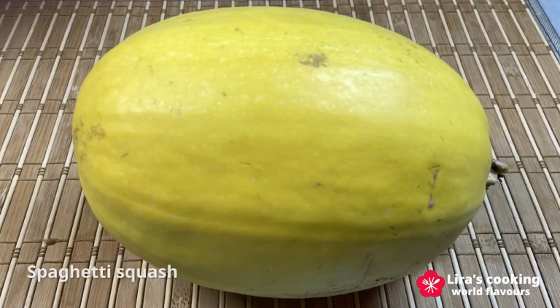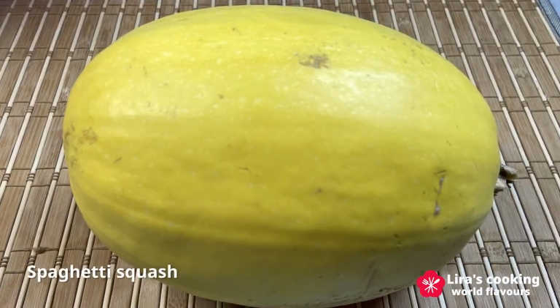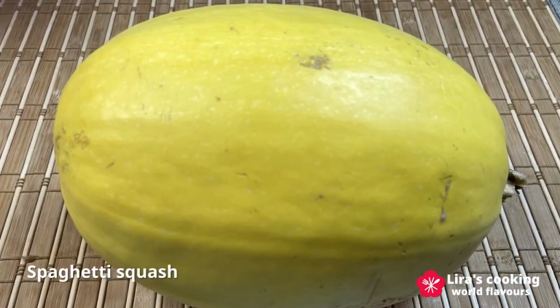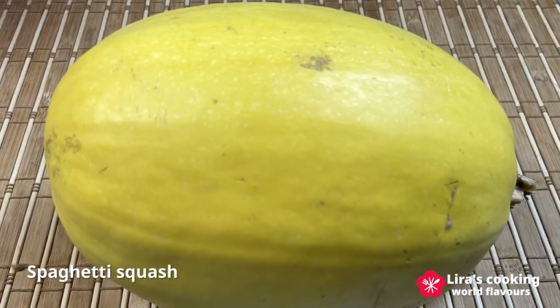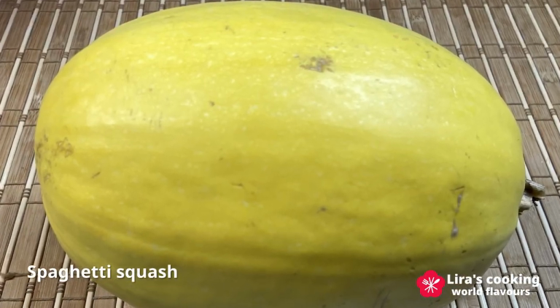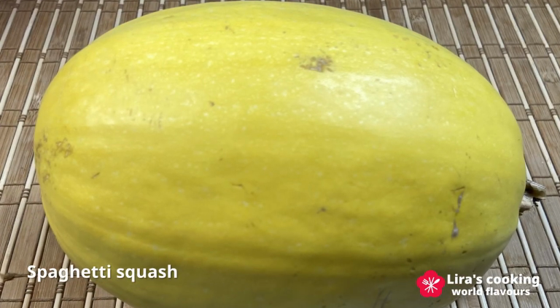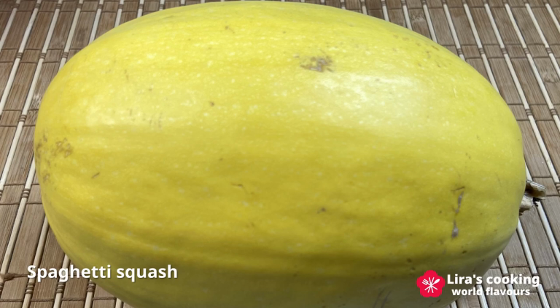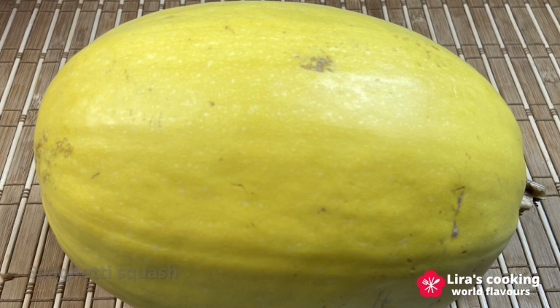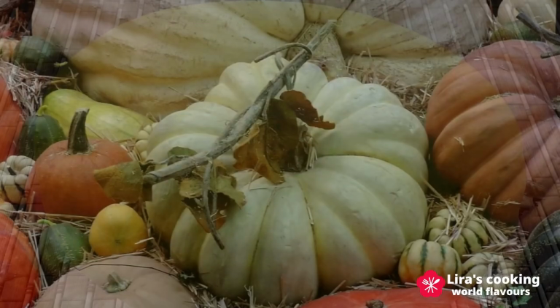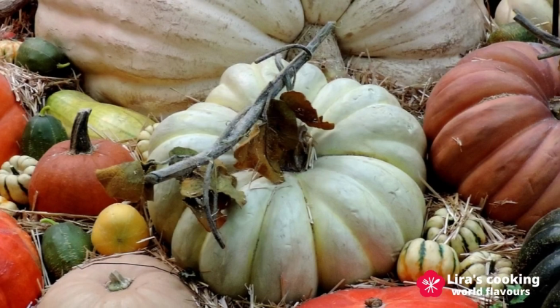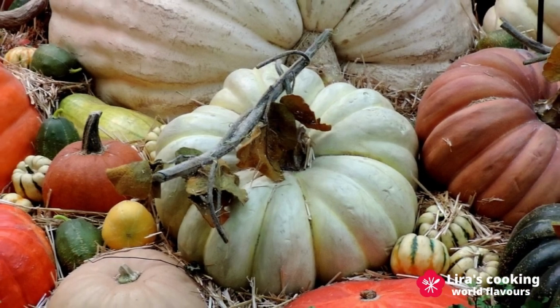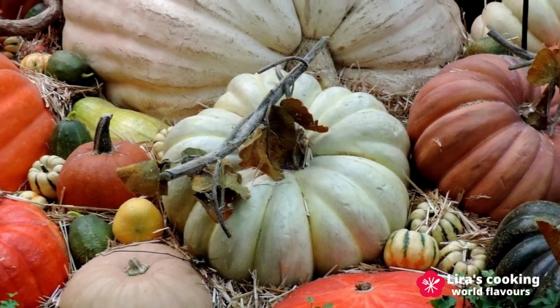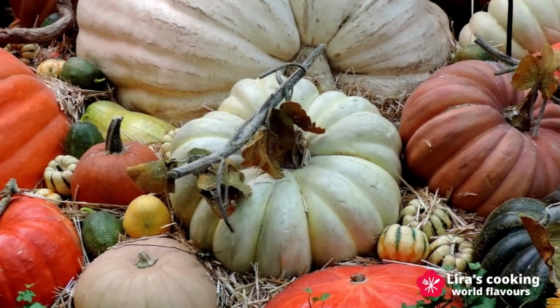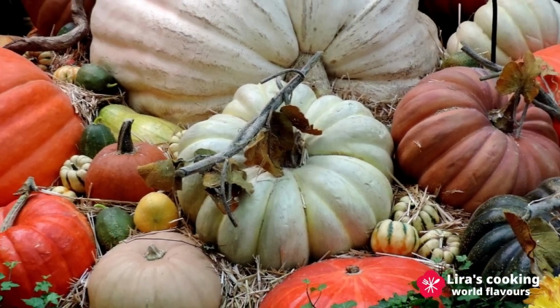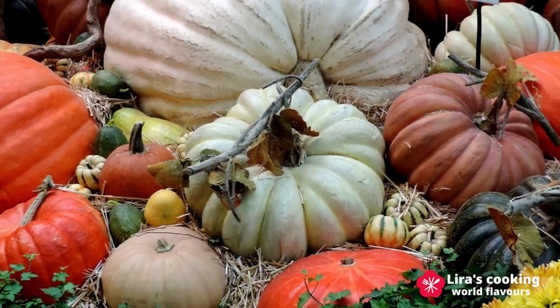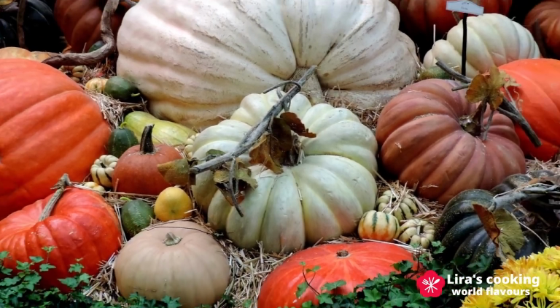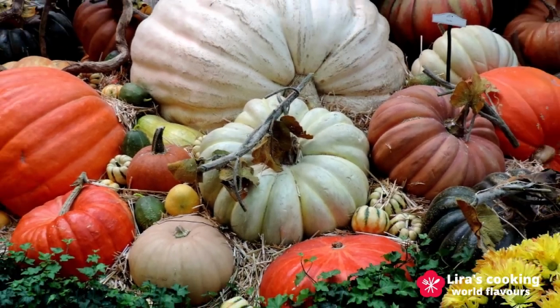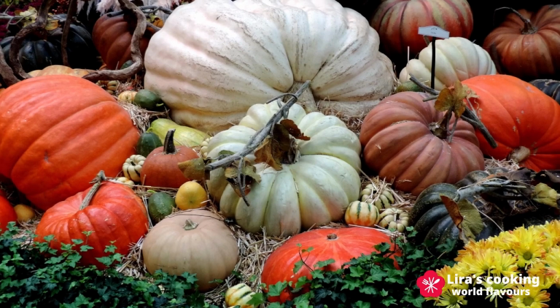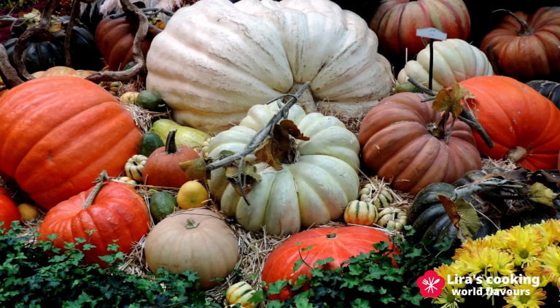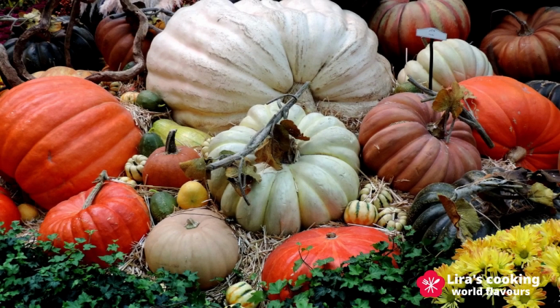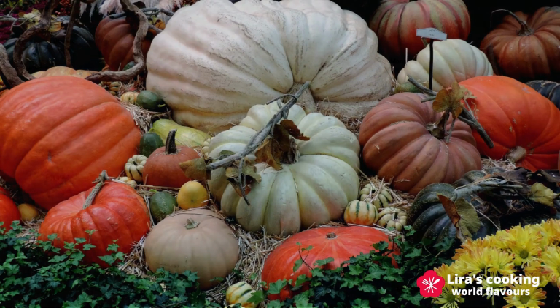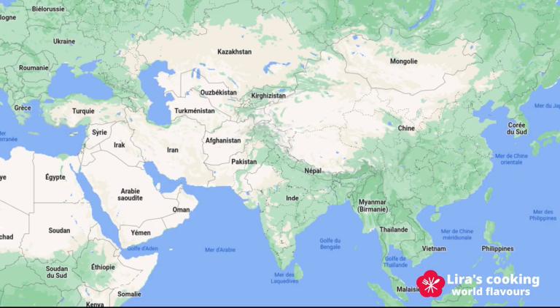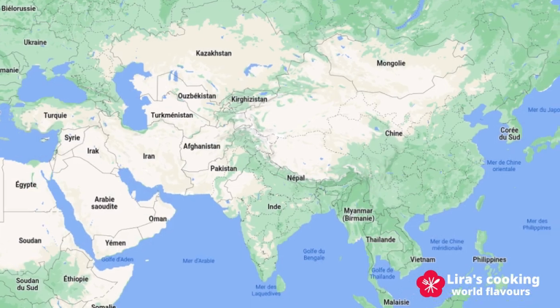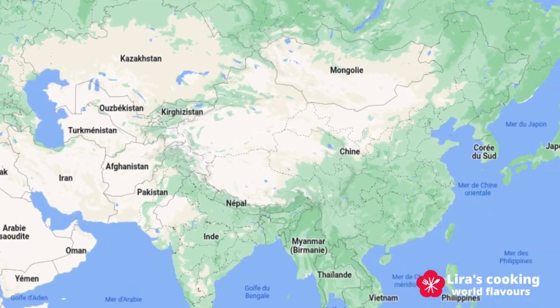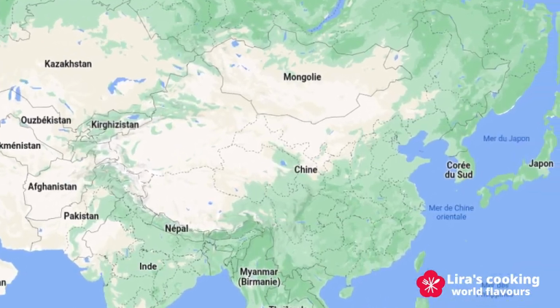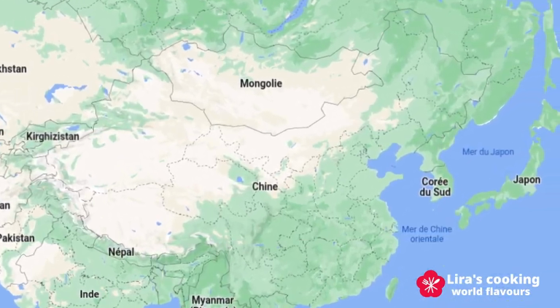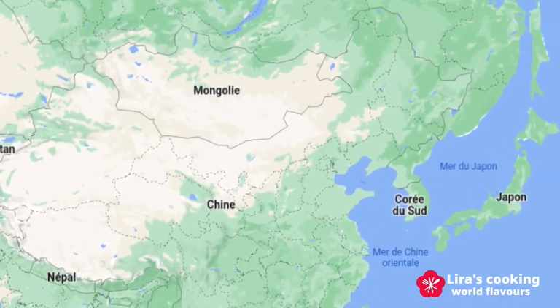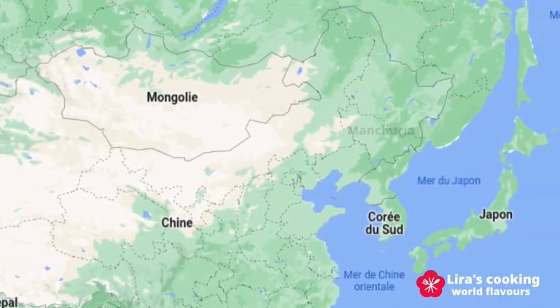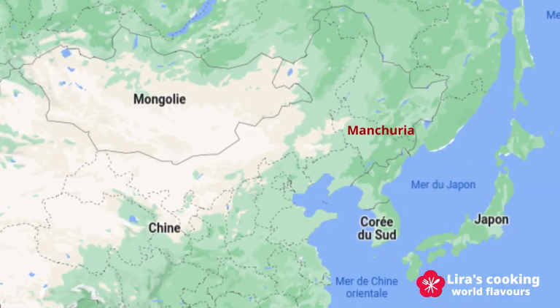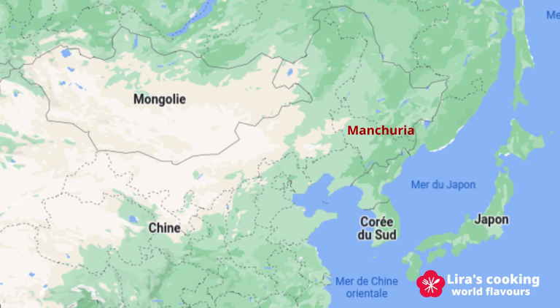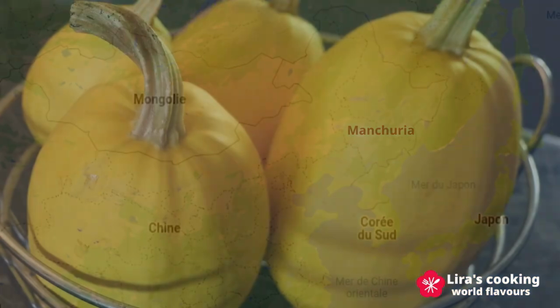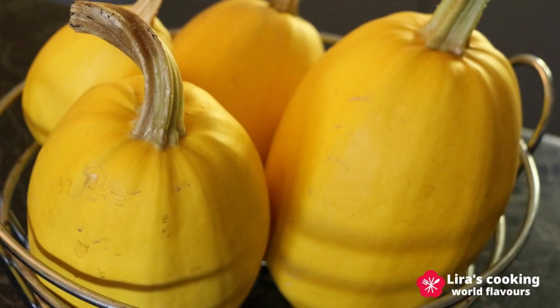Squash is native to Central America. There are lots of varieties of squash with different shapes and colors. Spaghetti squash is a special one. It was discovered for the first time in Manchuria, China in the 19th century.